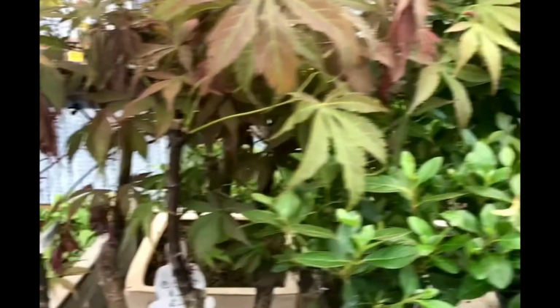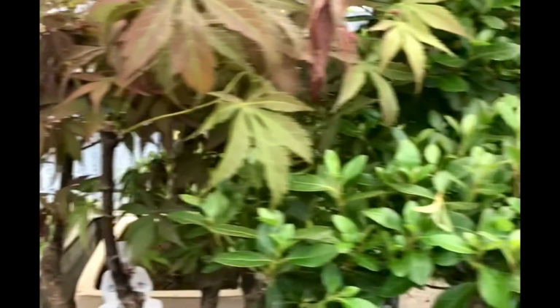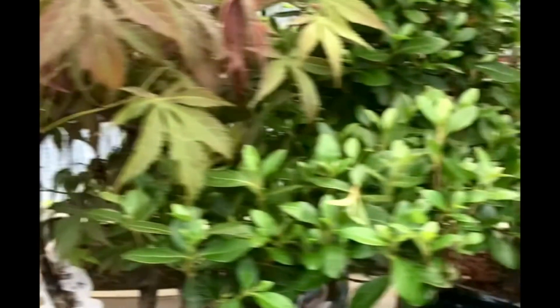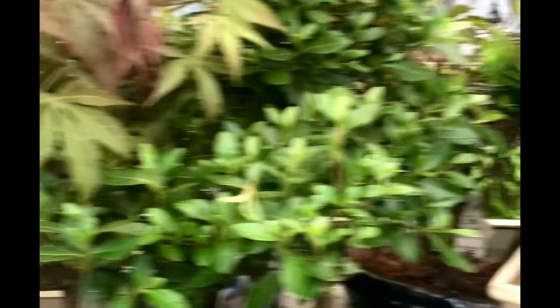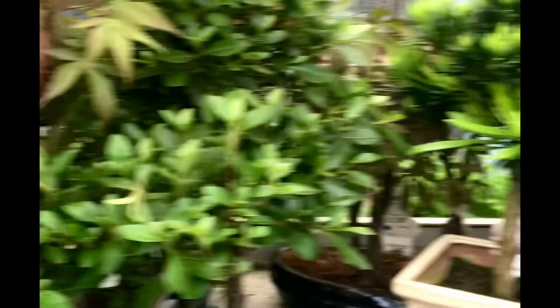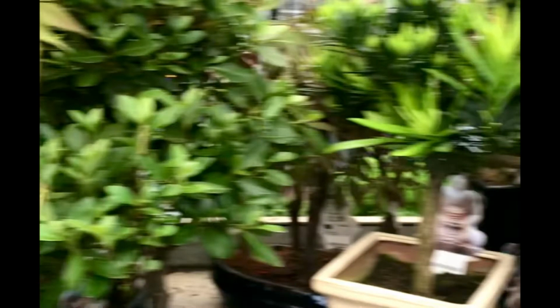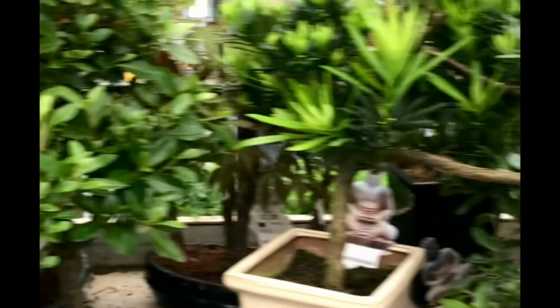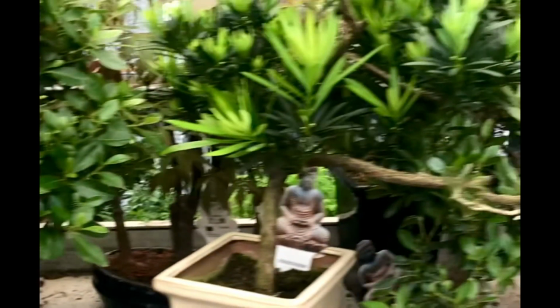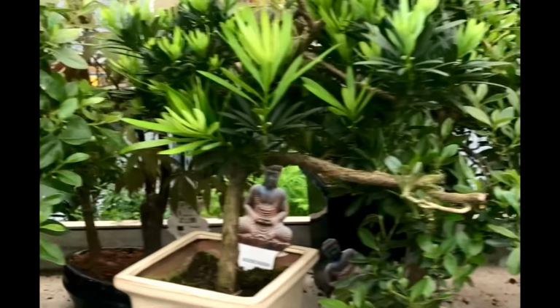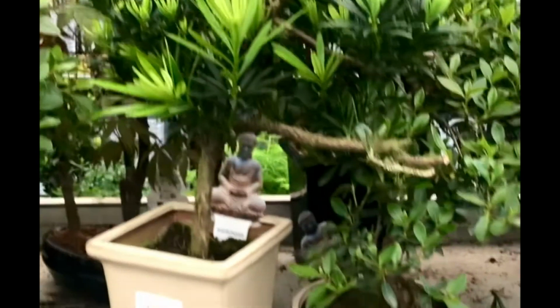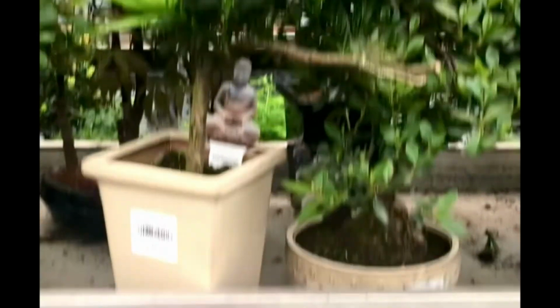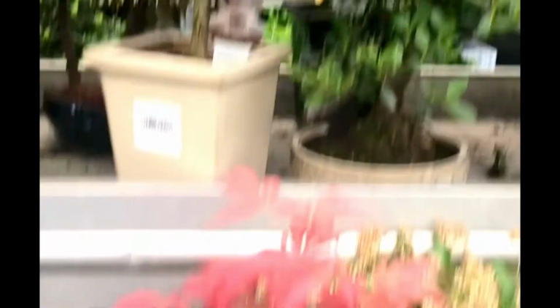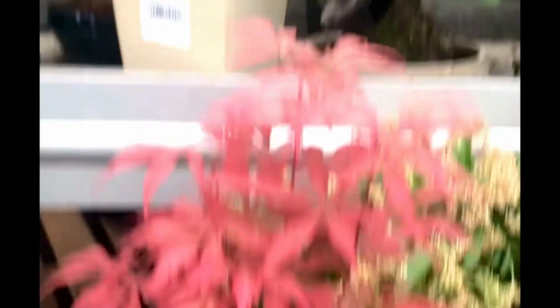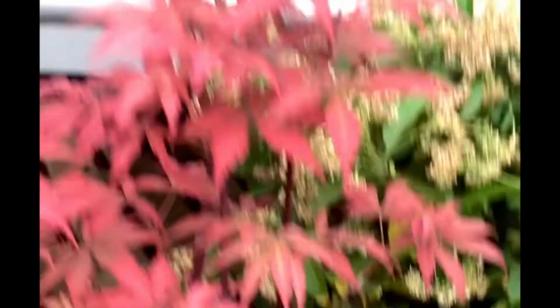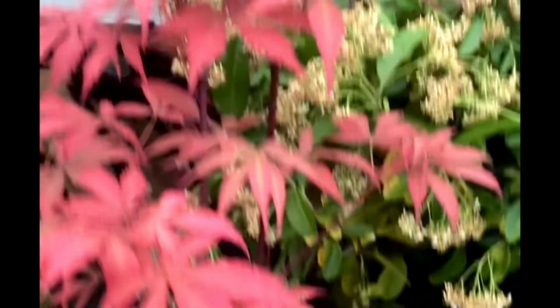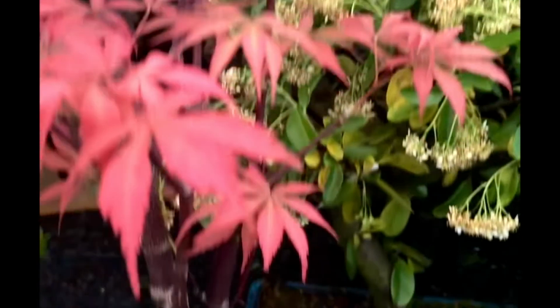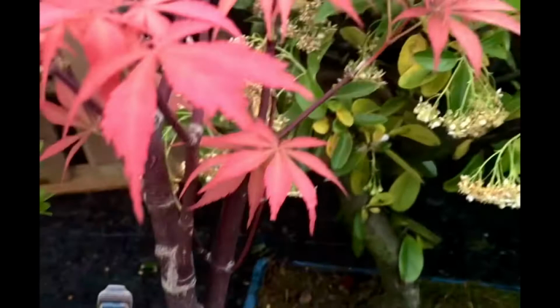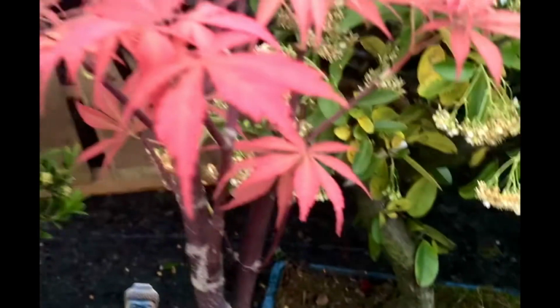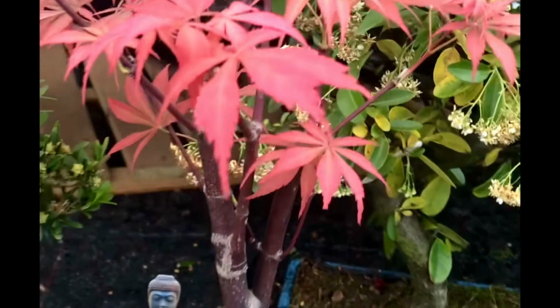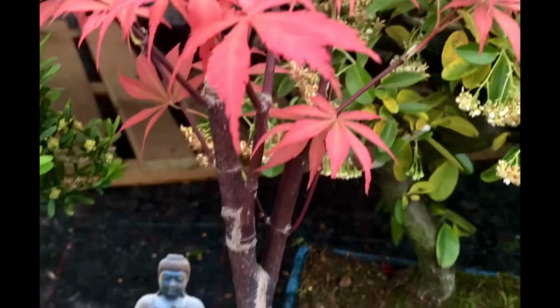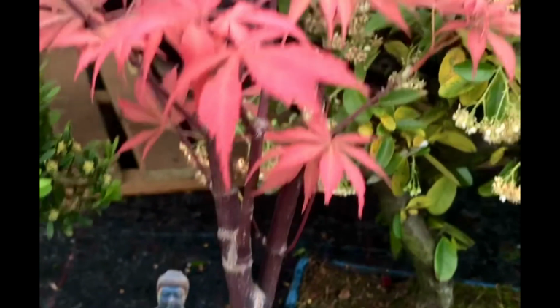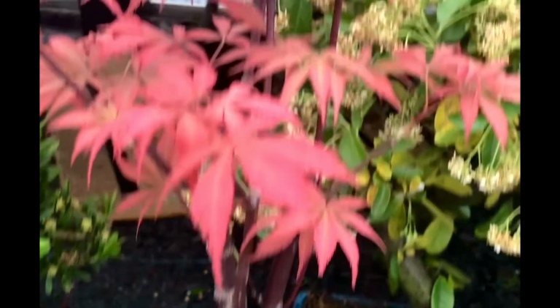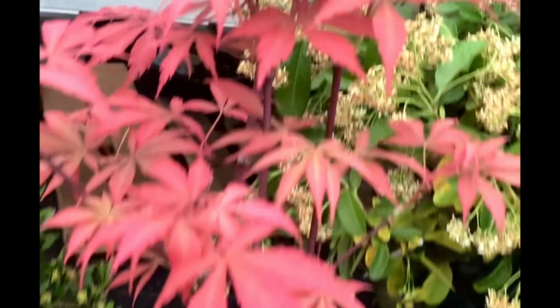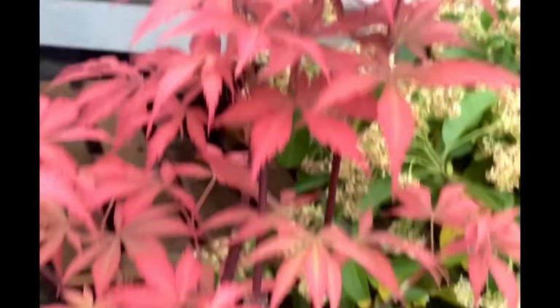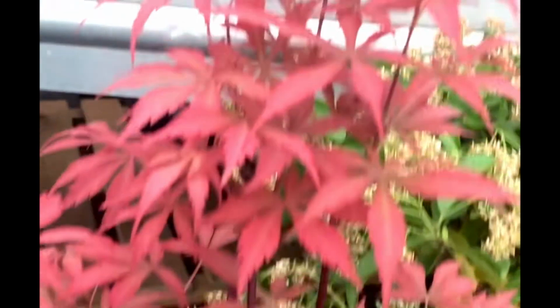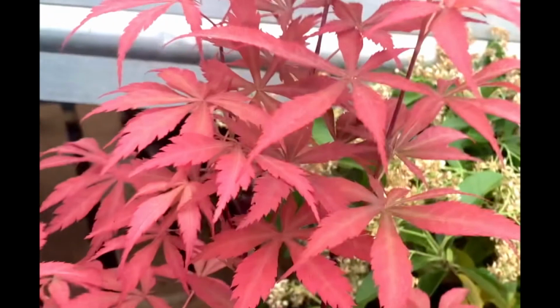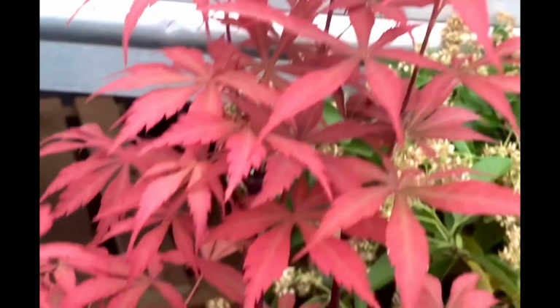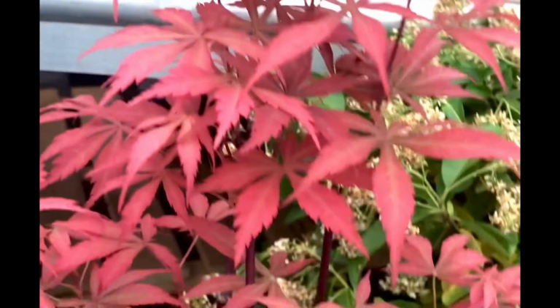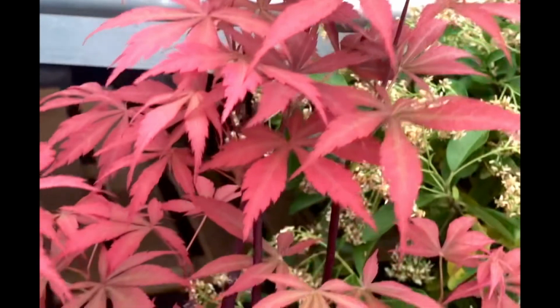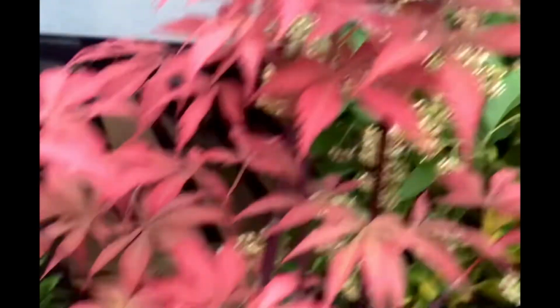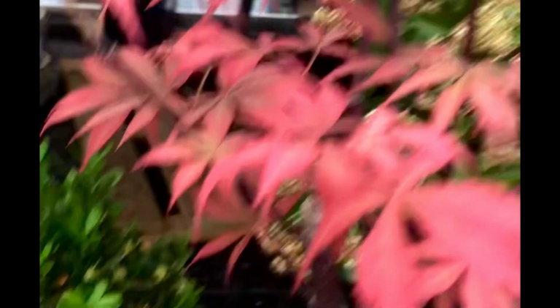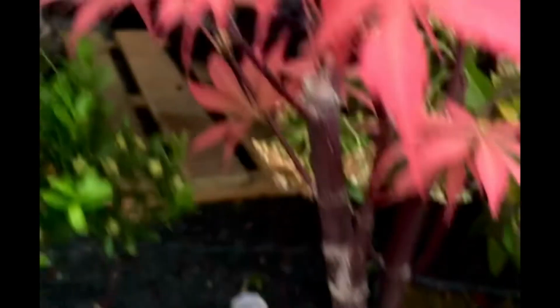Even though I wasn't feeling good yesterday, I went with them because, you know, my happiness is flowers too. They had a lot of bonsai, guys. I really liked this red one — I had this red one before.